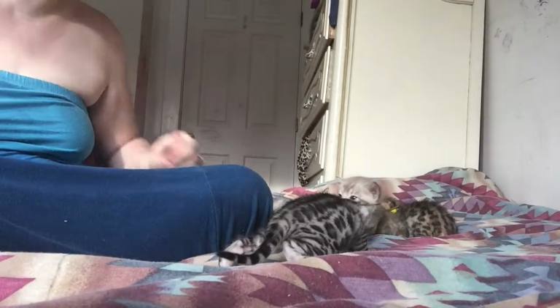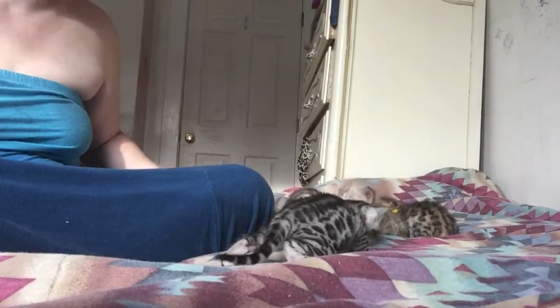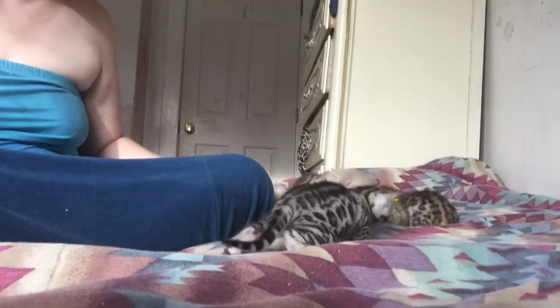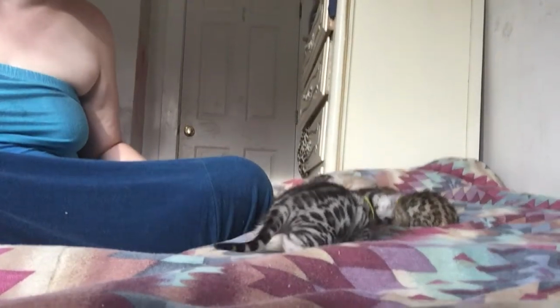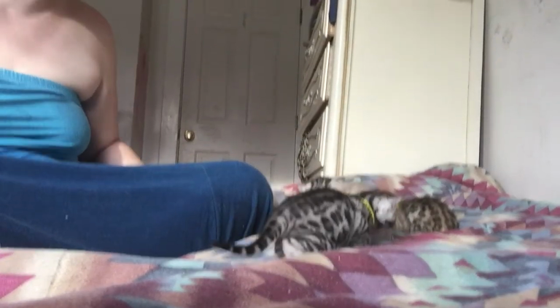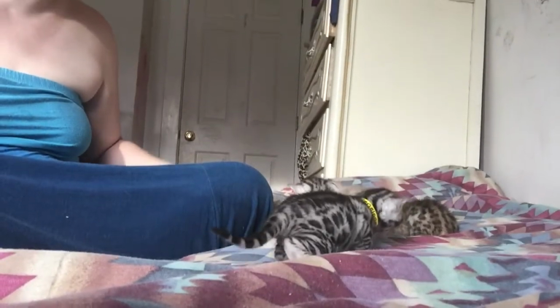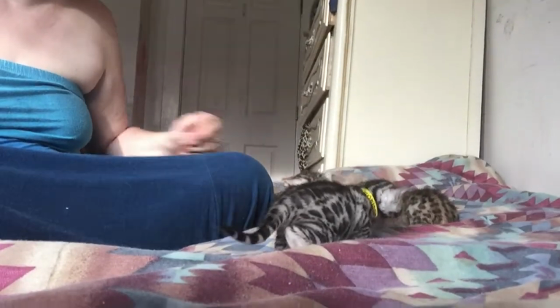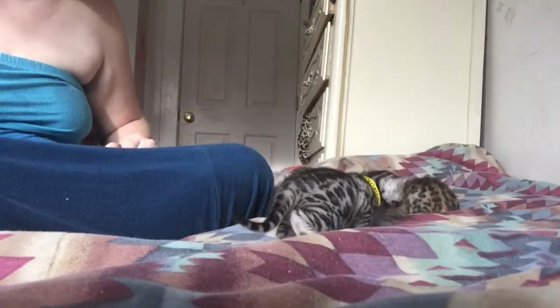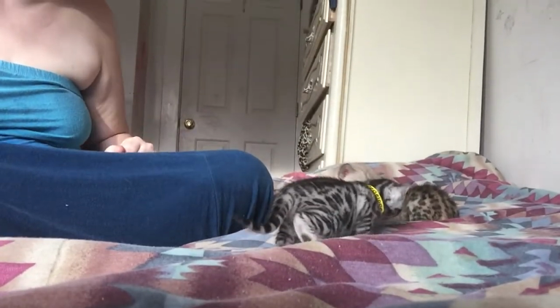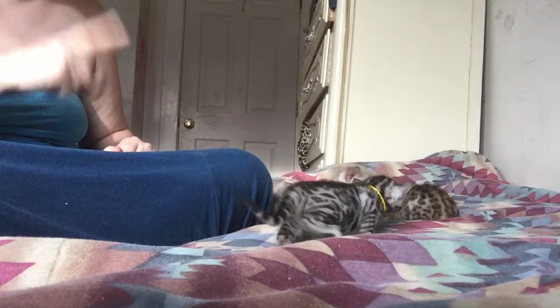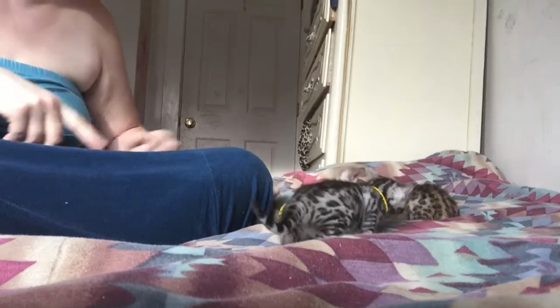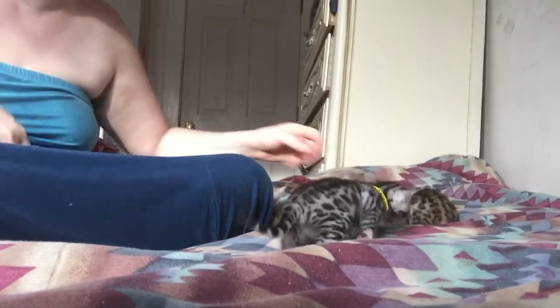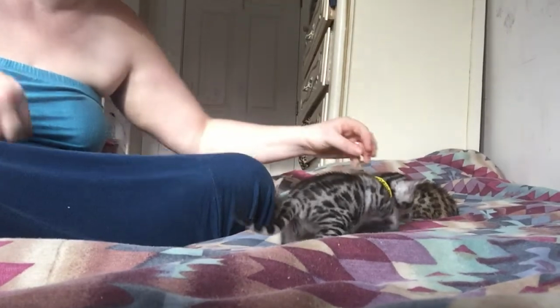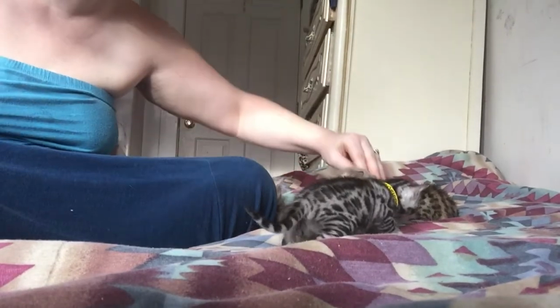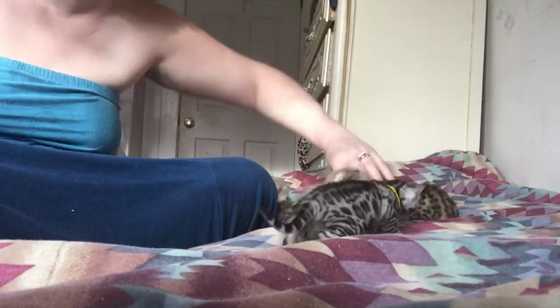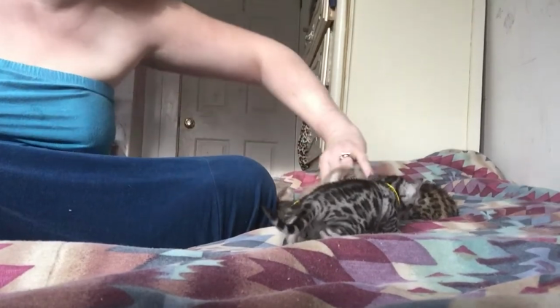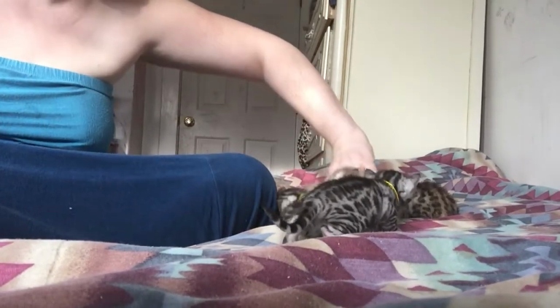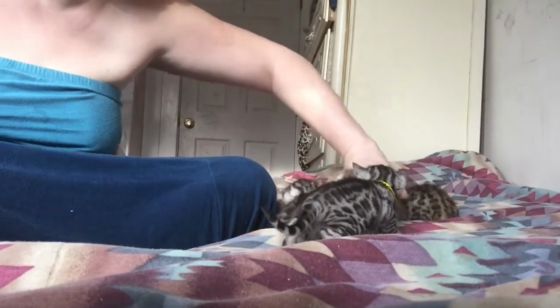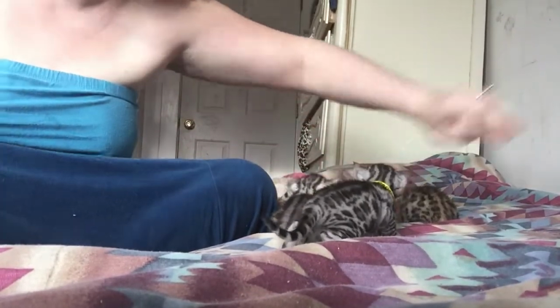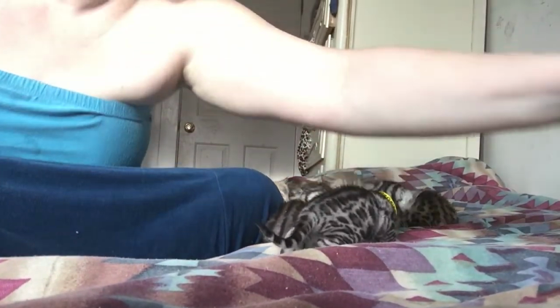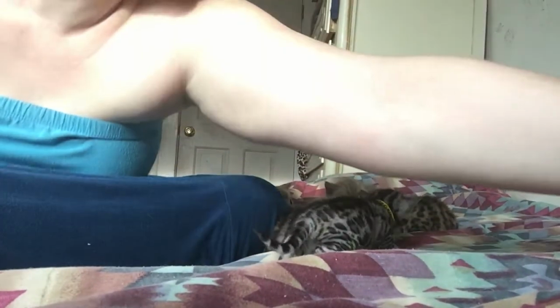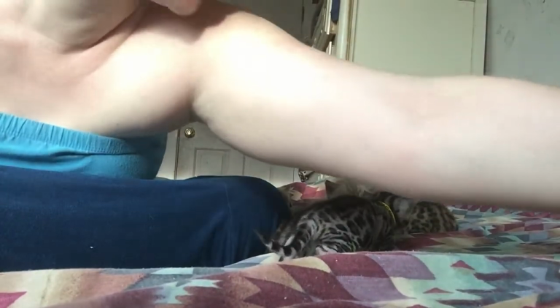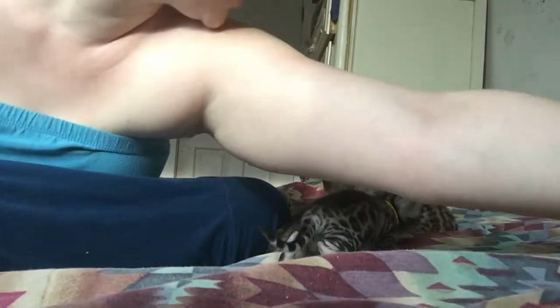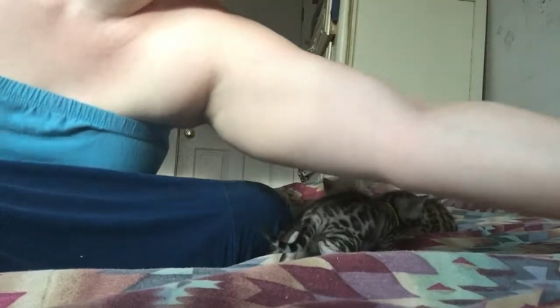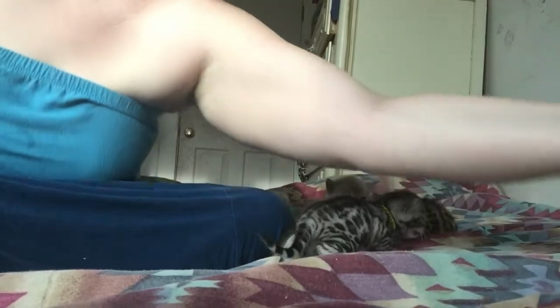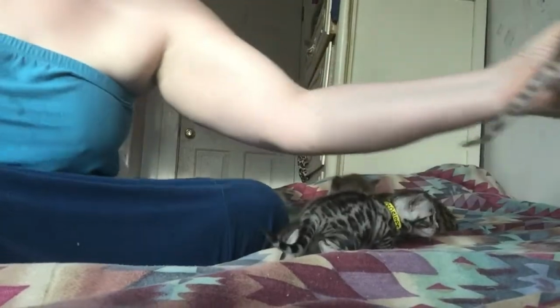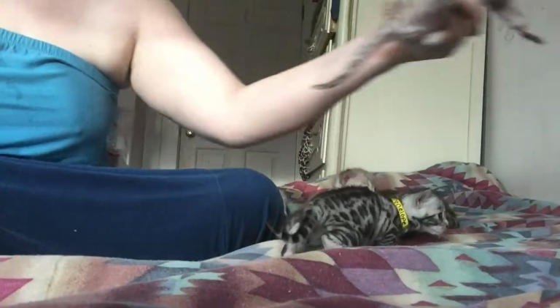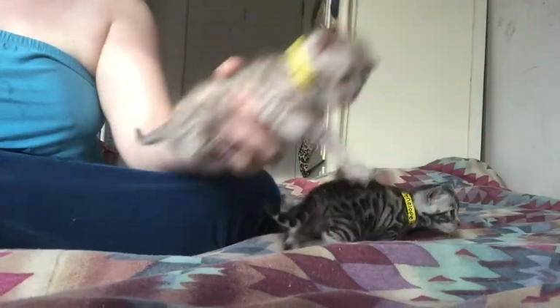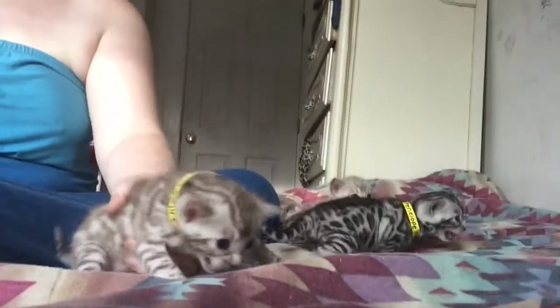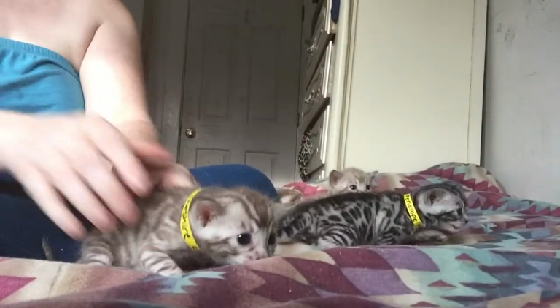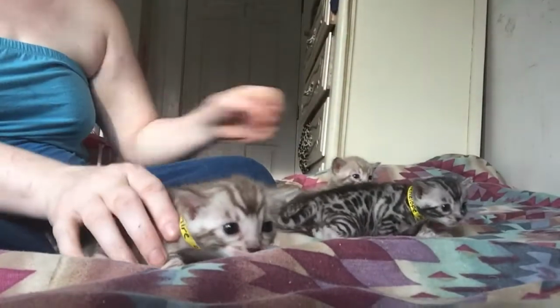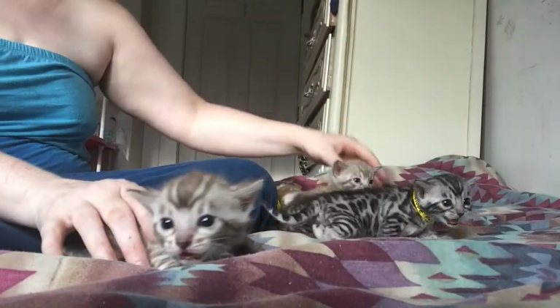Those are the two silvers. We did the brown. Now we have the two sepias. We have Cheshire and Hobbs — so we have two sepia boys.